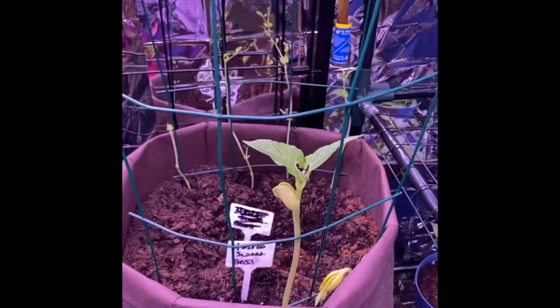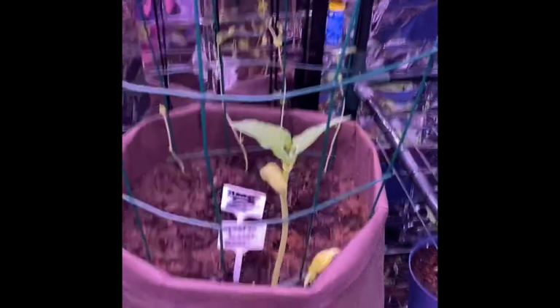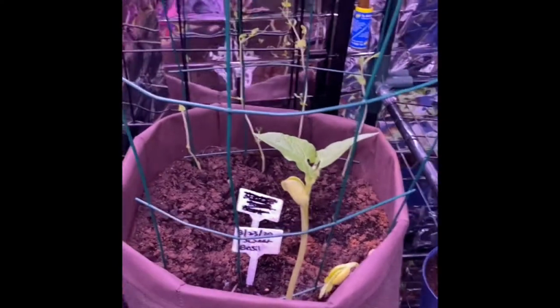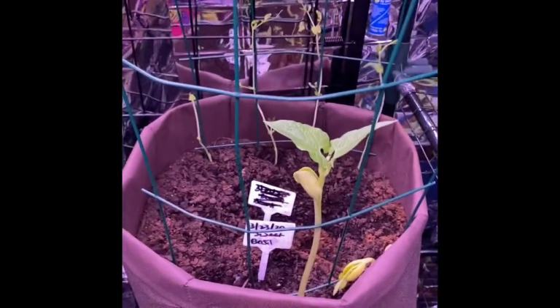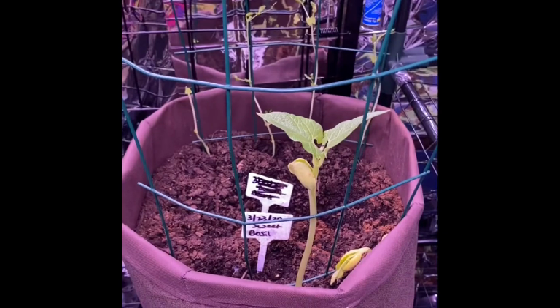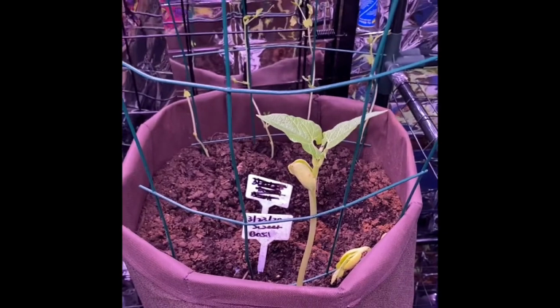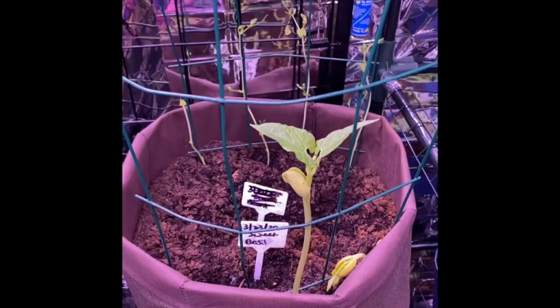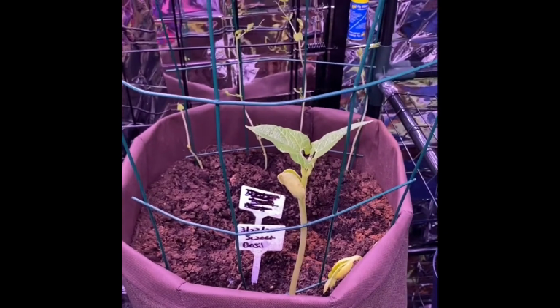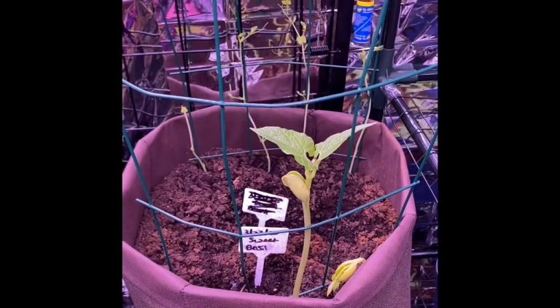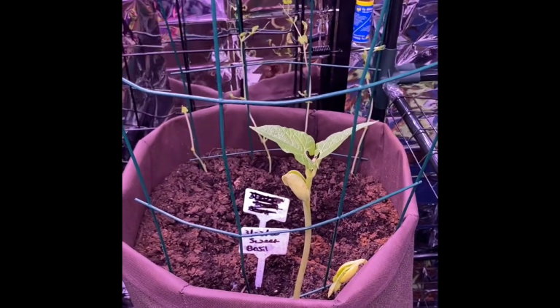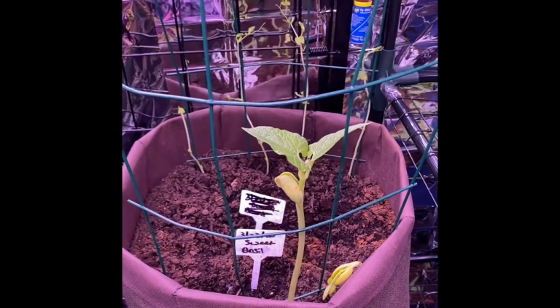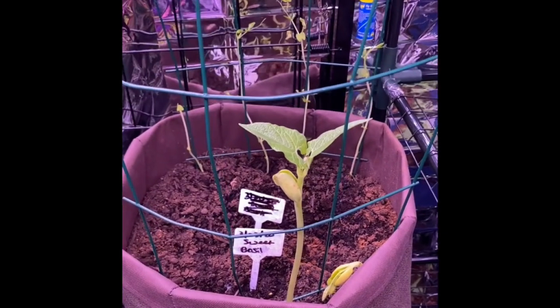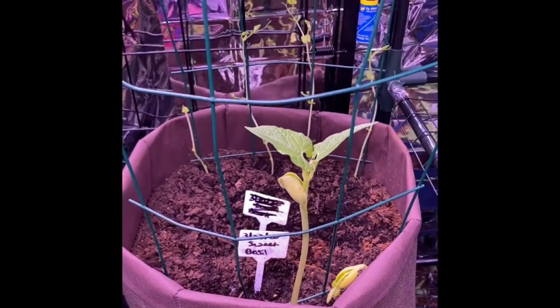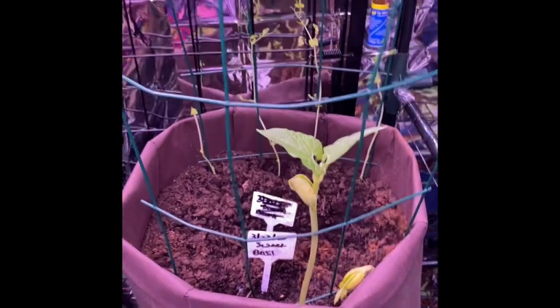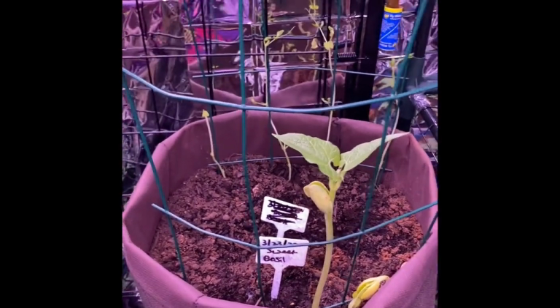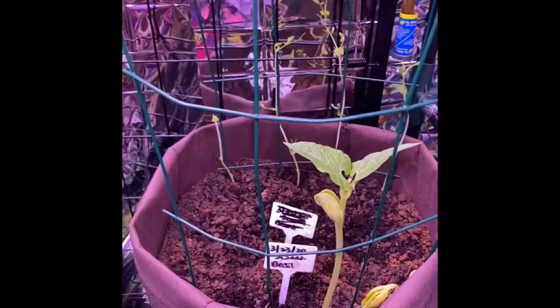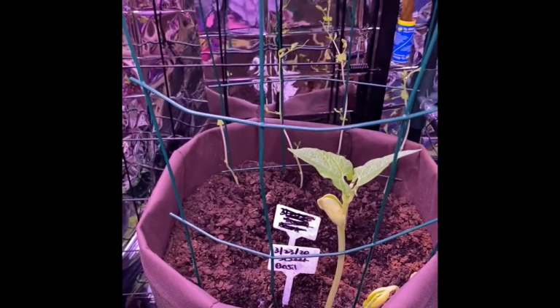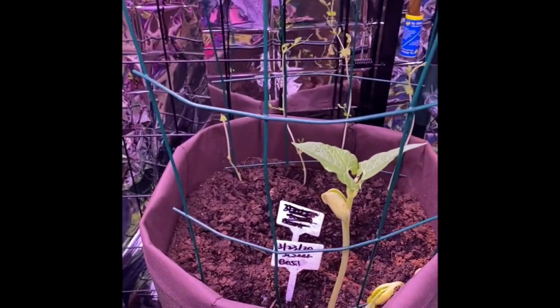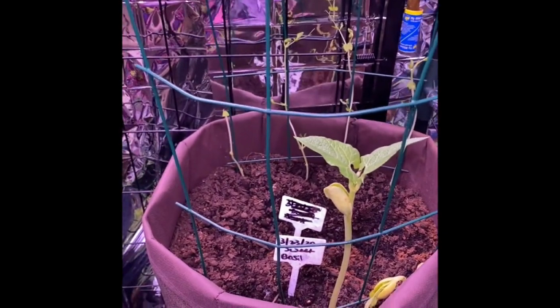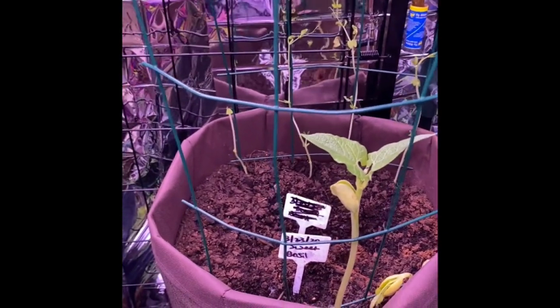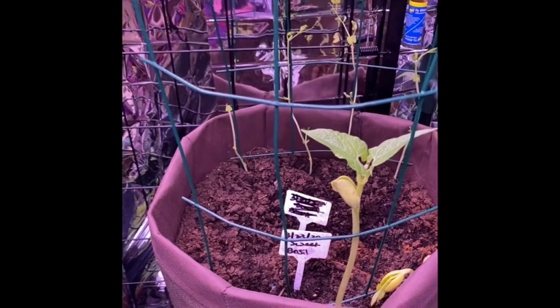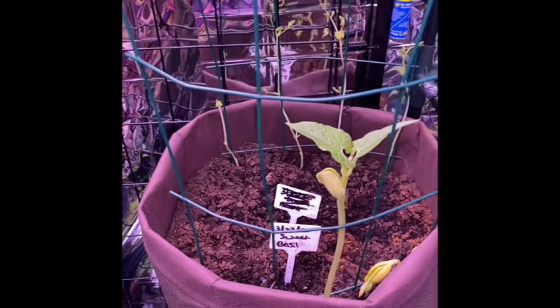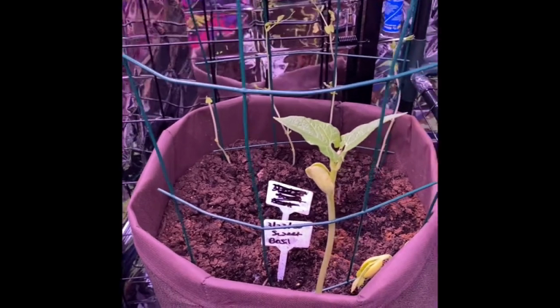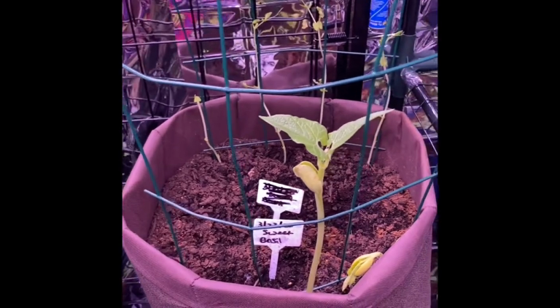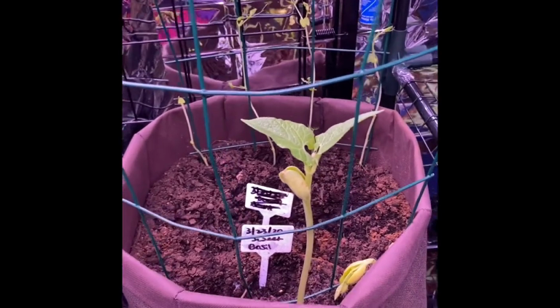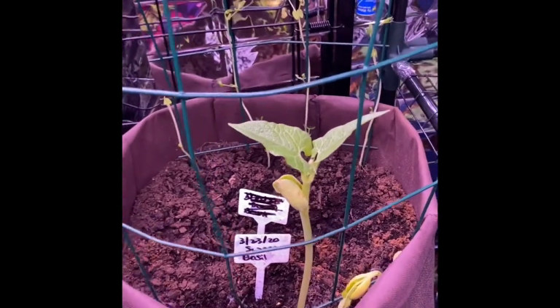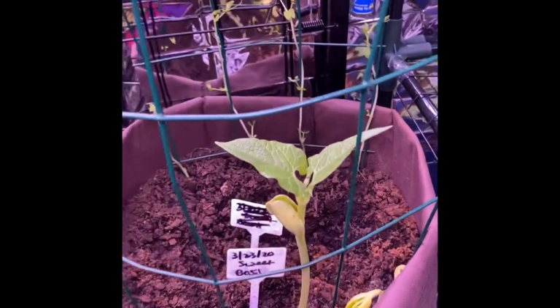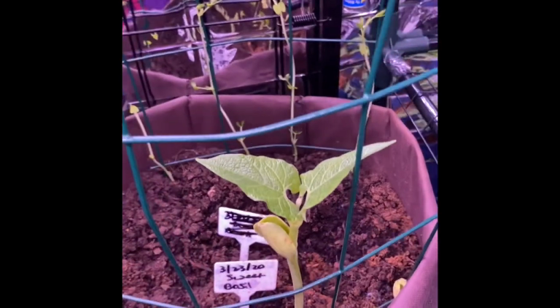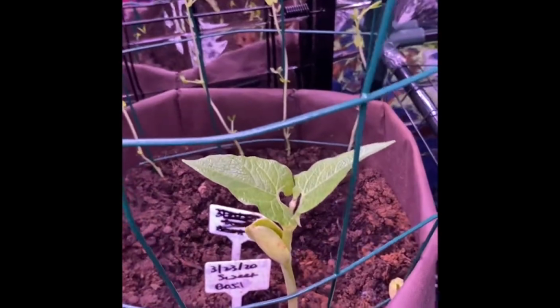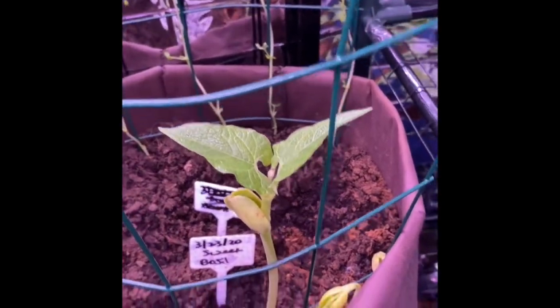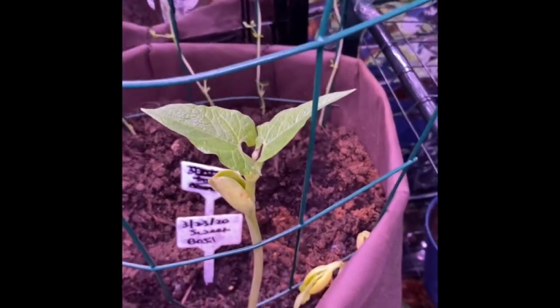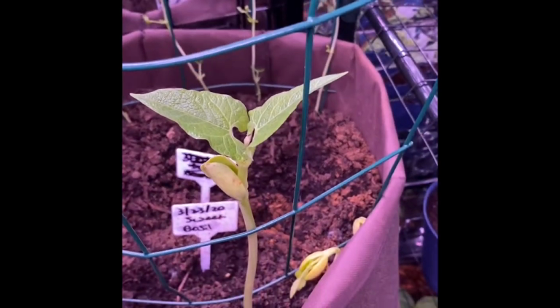I want you guys to get excited about growing your food, because this might be the way from now on - we might have to grow our own food. This might be the new normal.